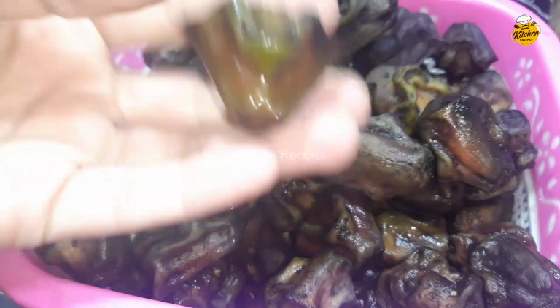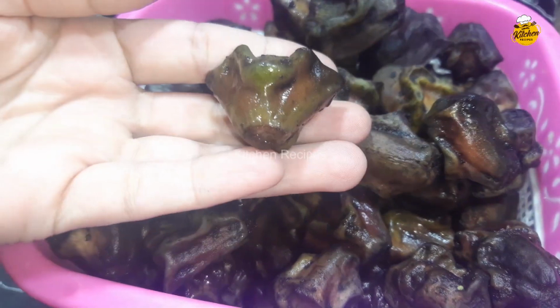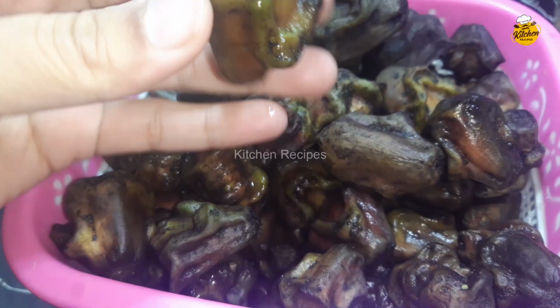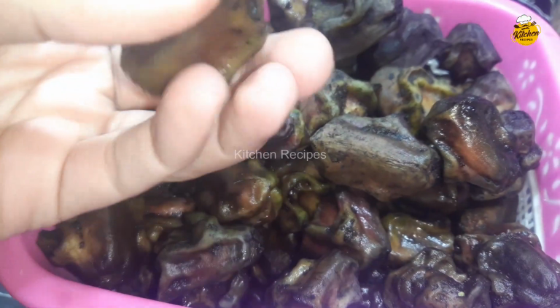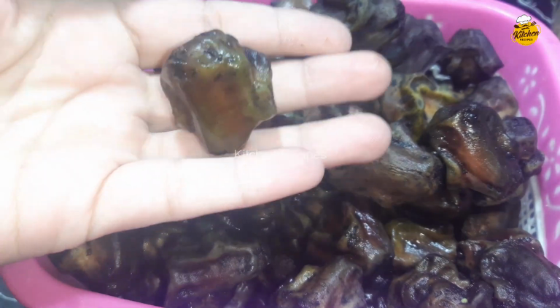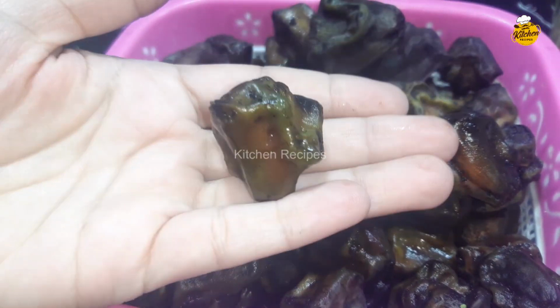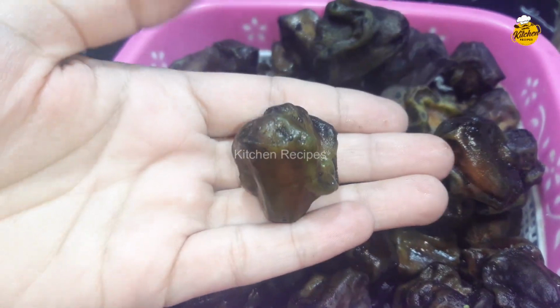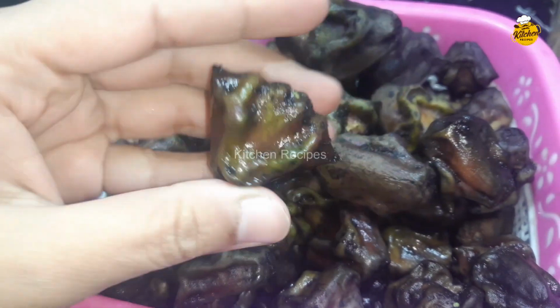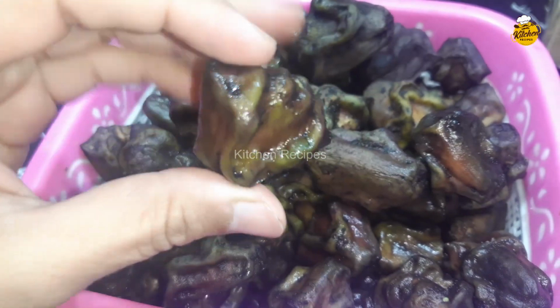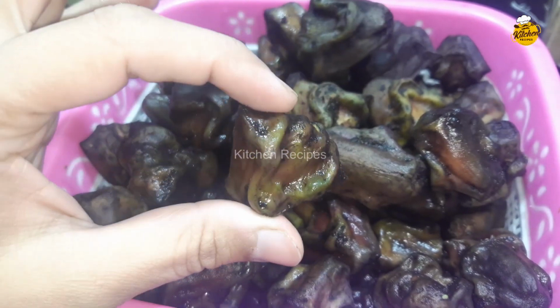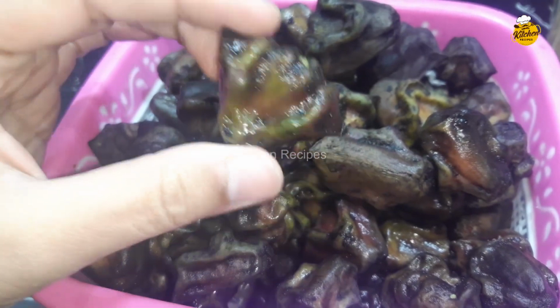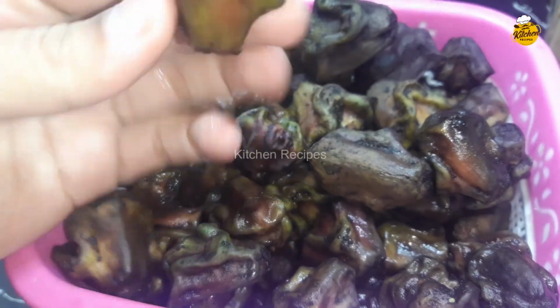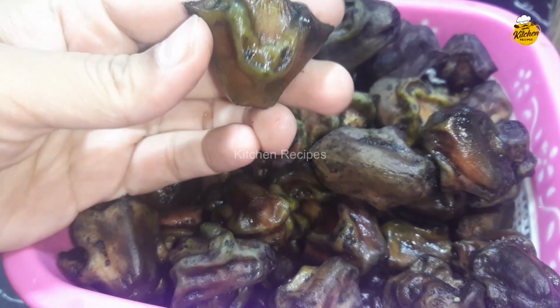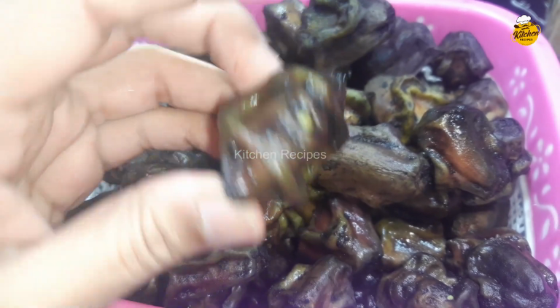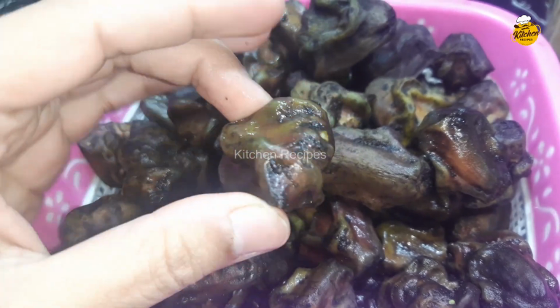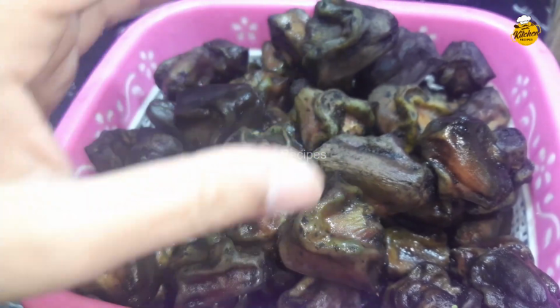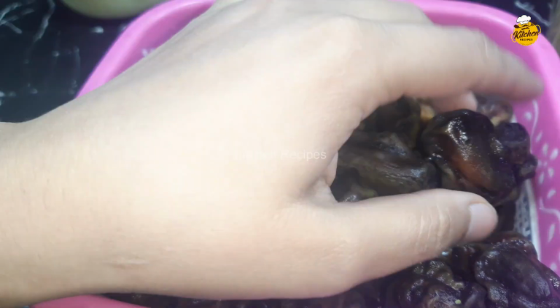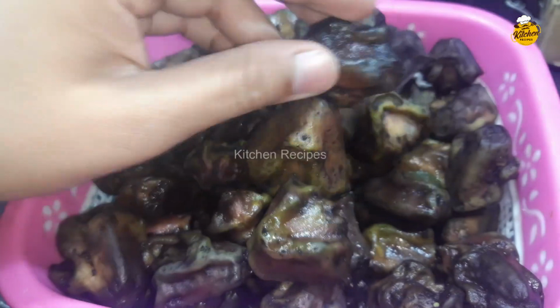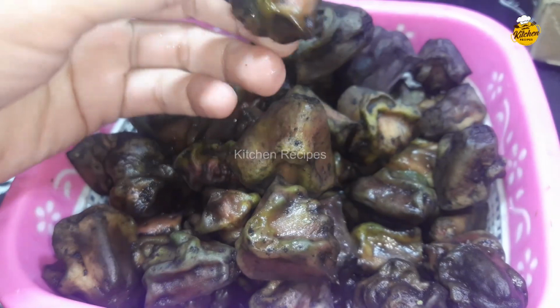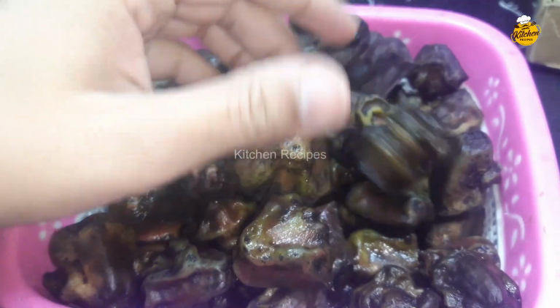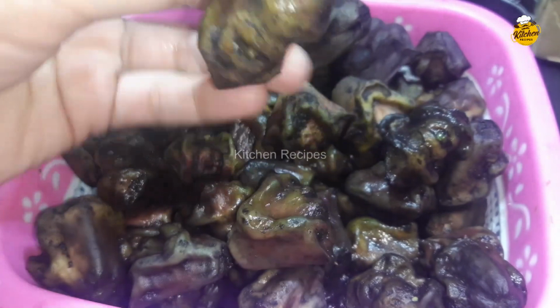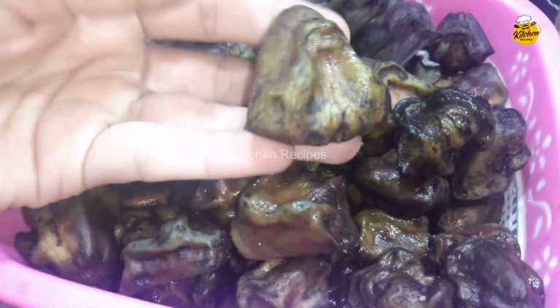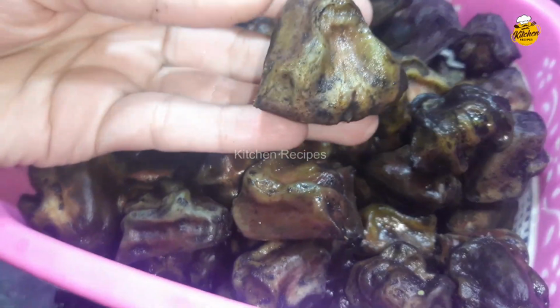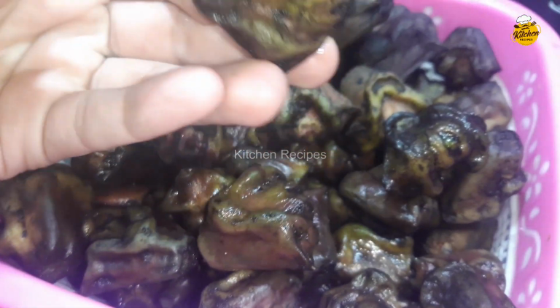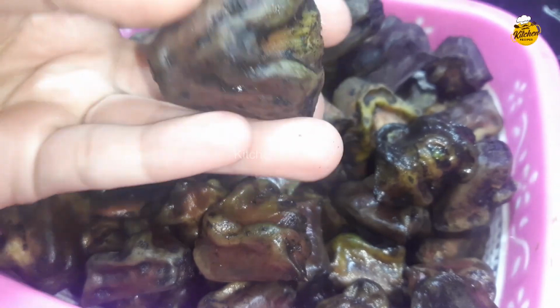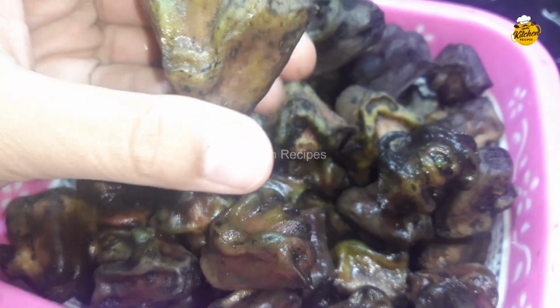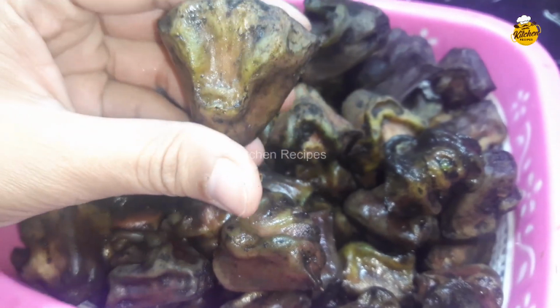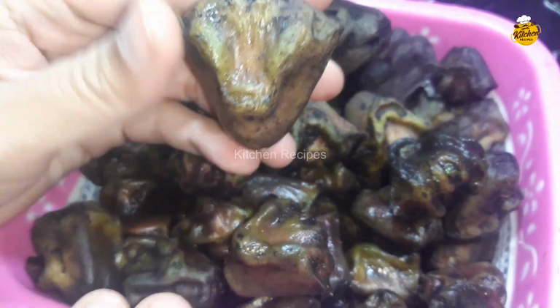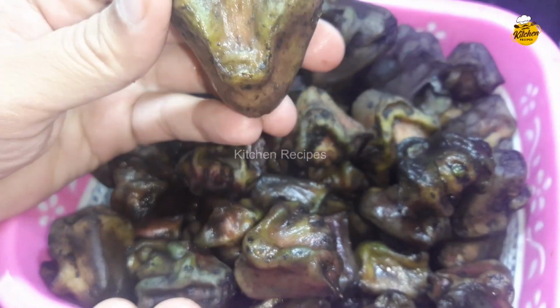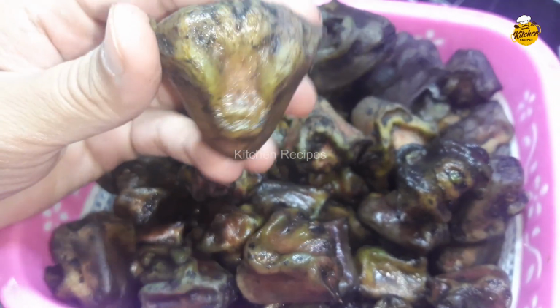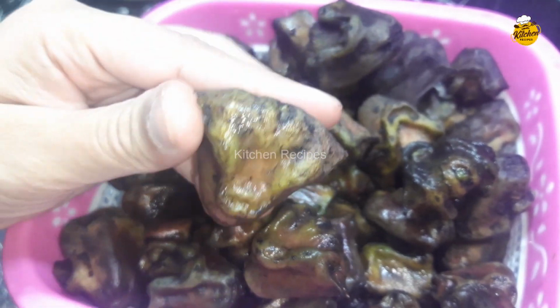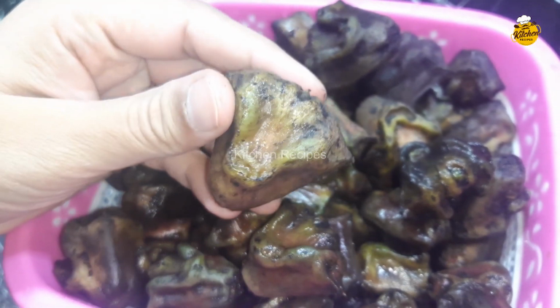This recipe is very delicious. I am going to put it in 2-3 times. It is very dry and we have to wash it well. How do we wash it well? I will tell you how to wash it well.